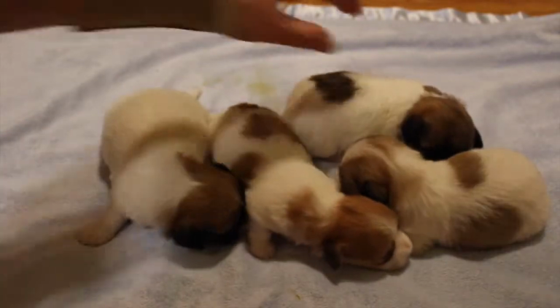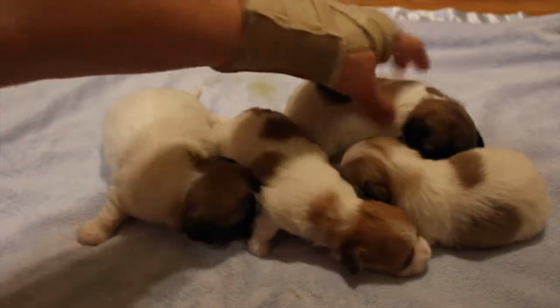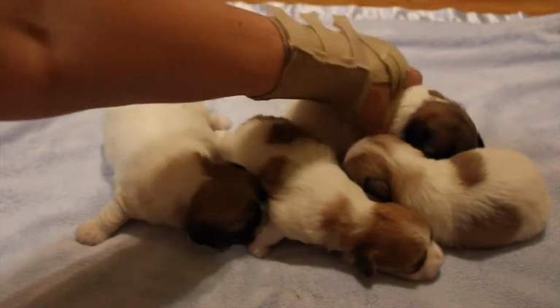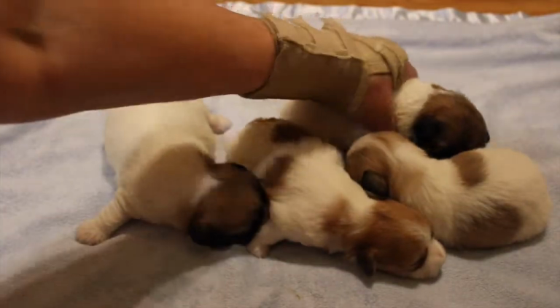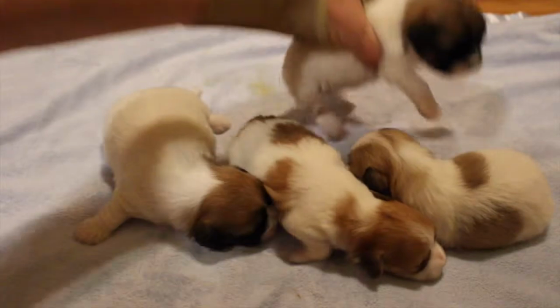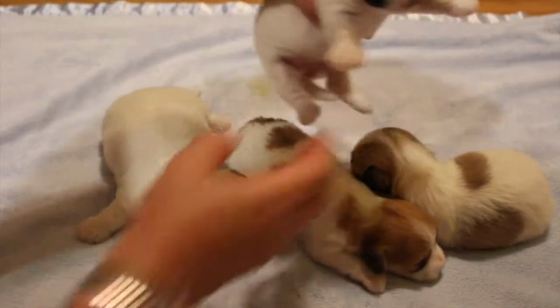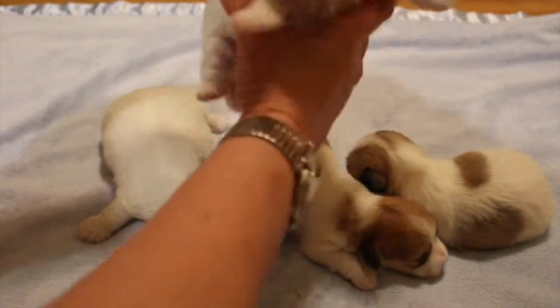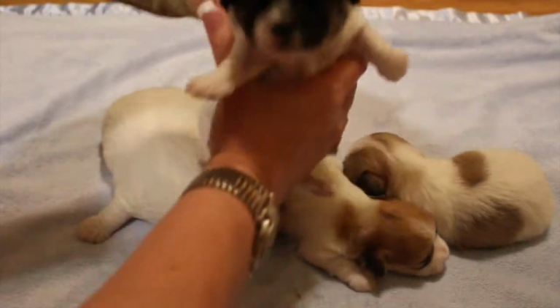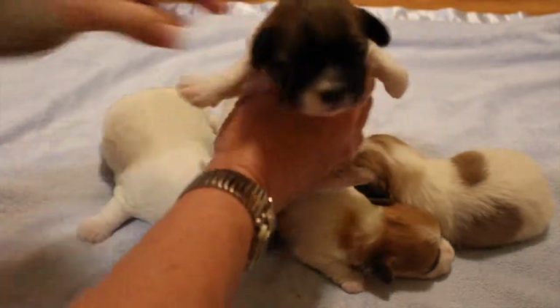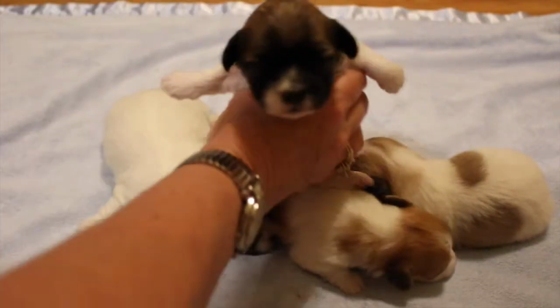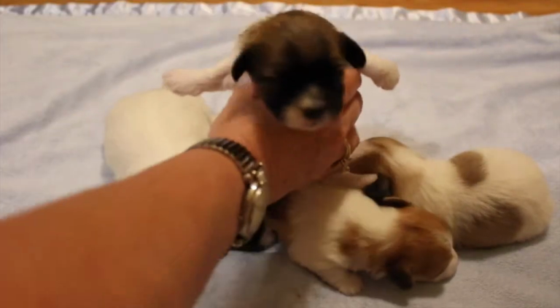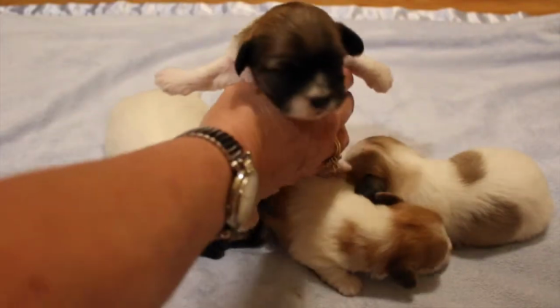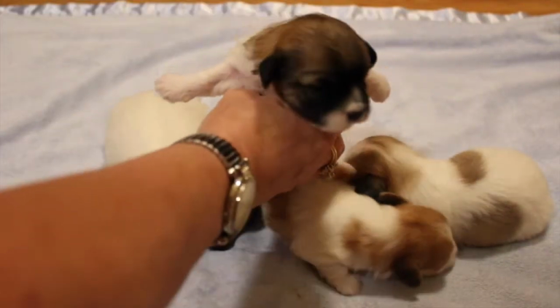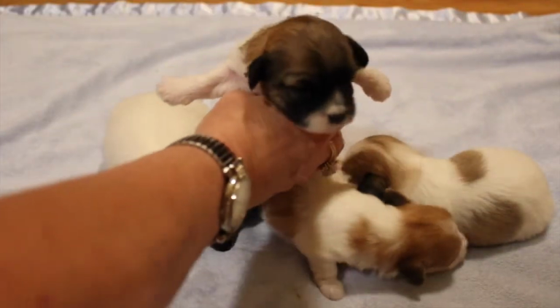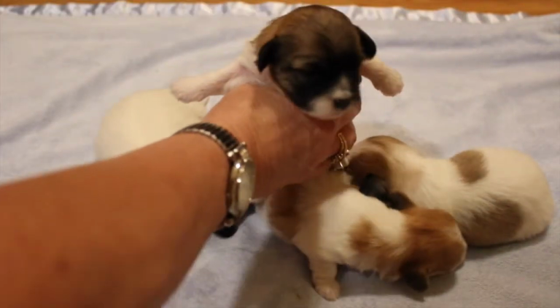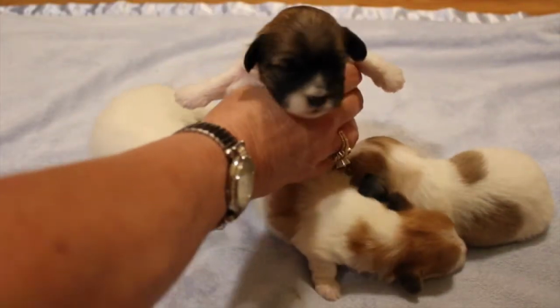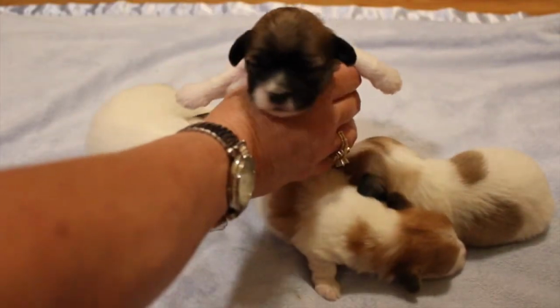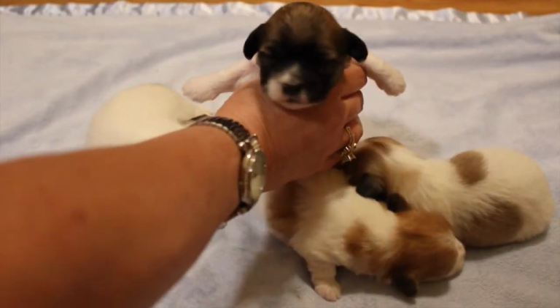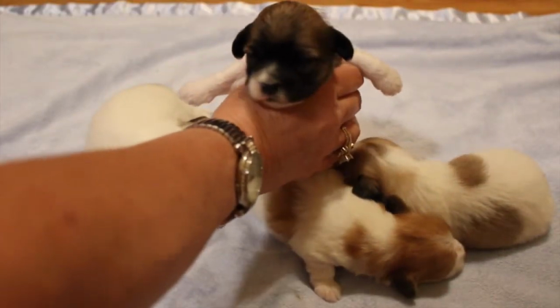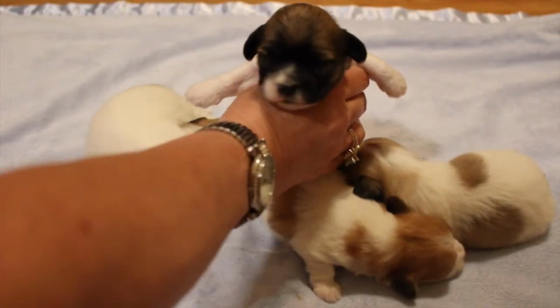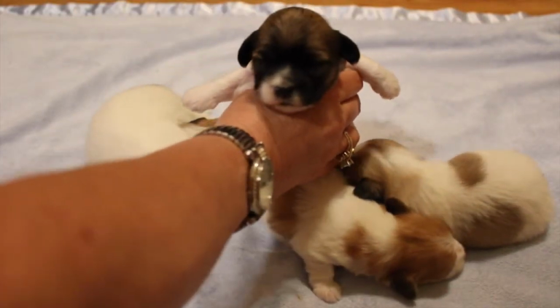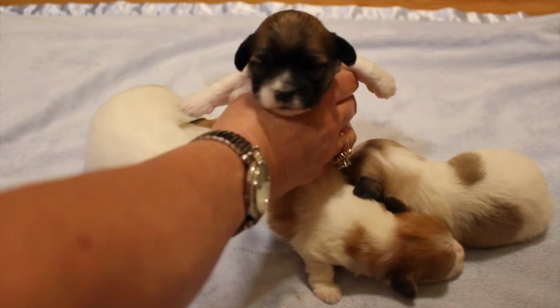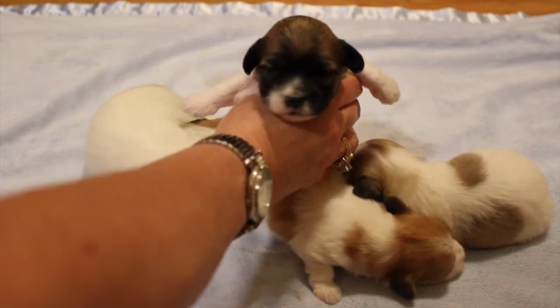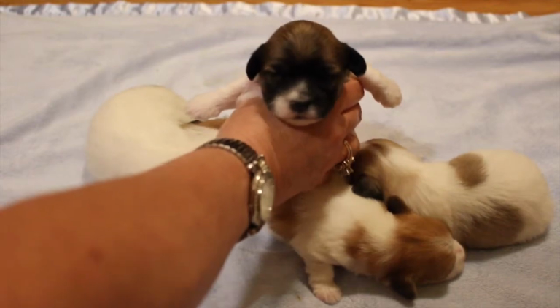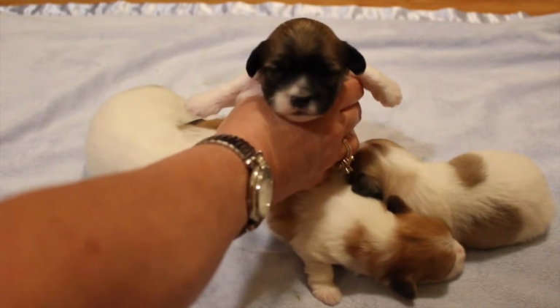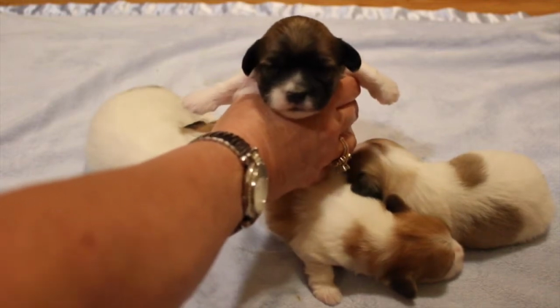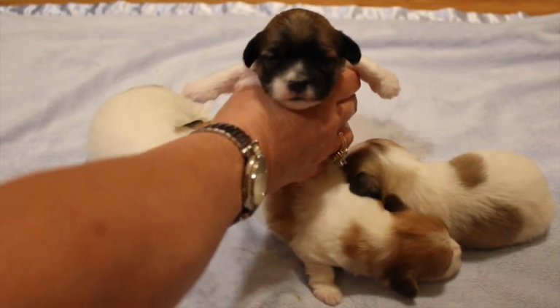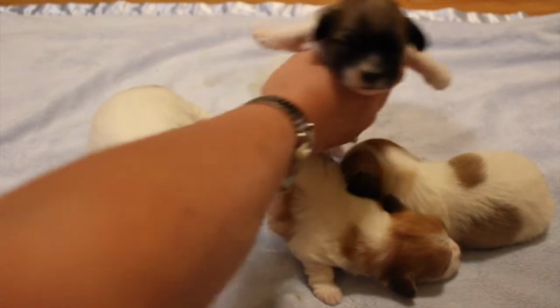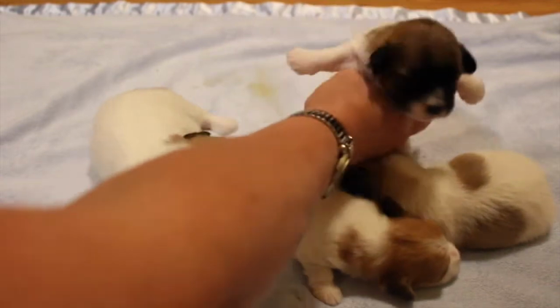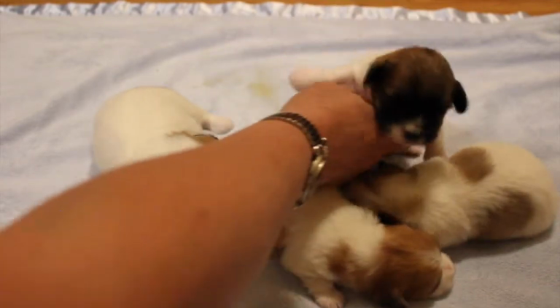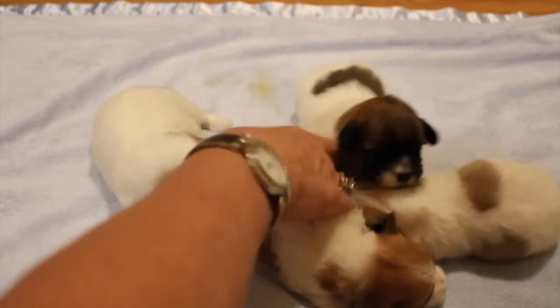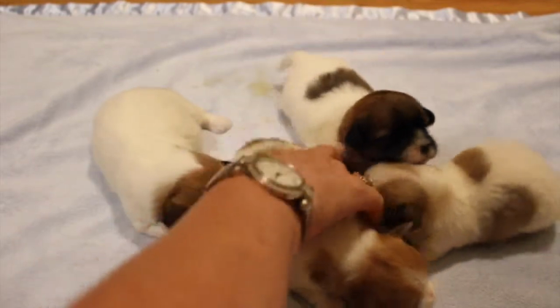And then we have little Gidget. Gidget's maybe going to have some black in her ears, by the looks of that black on her face. But she's got her pigment as well.